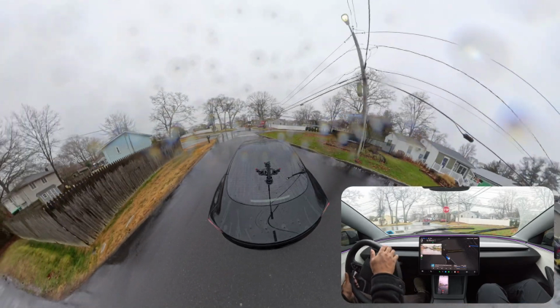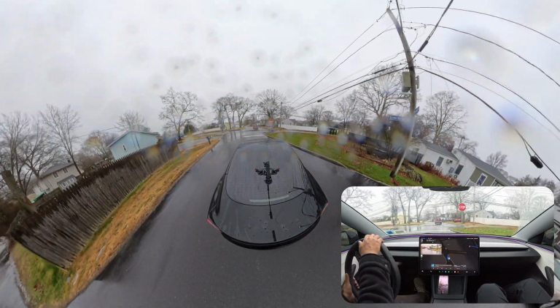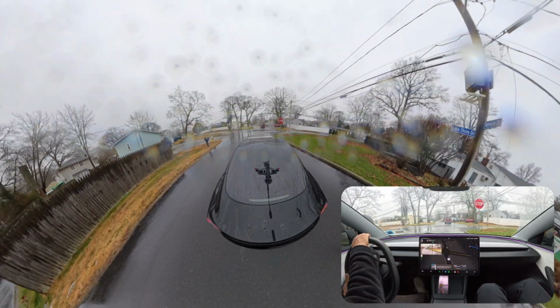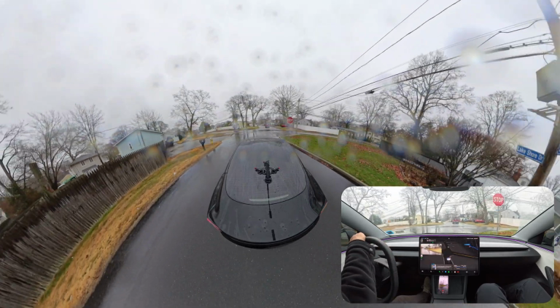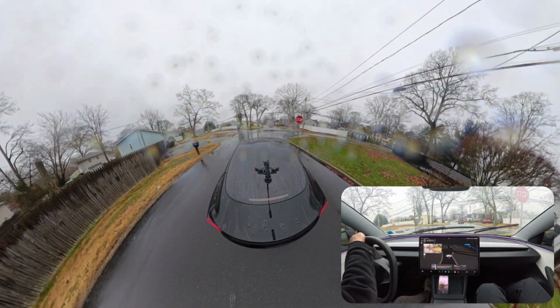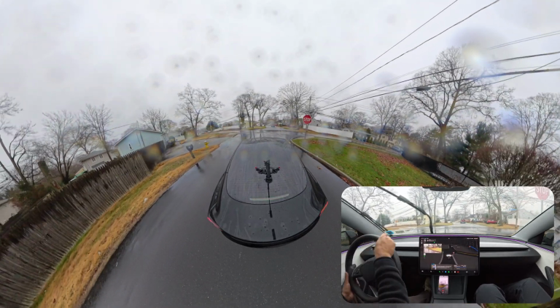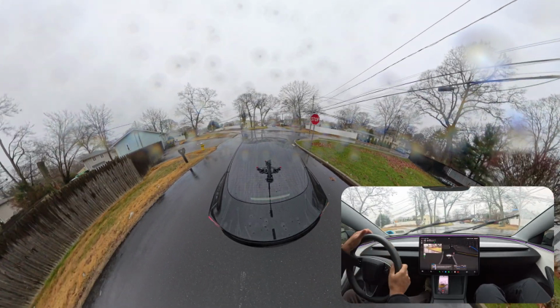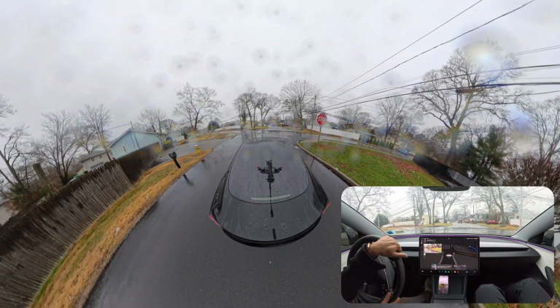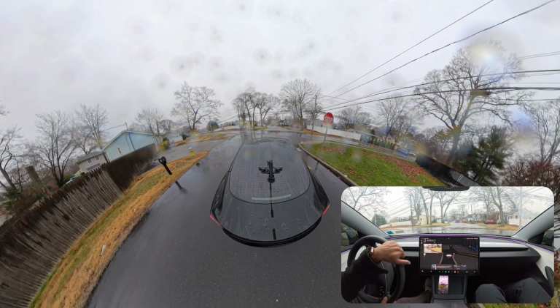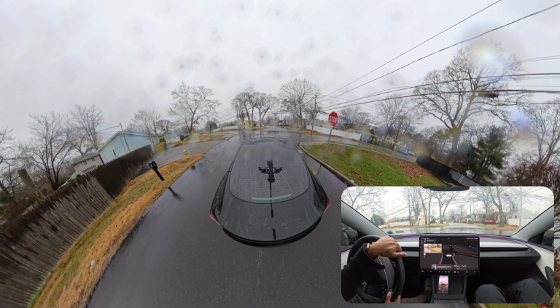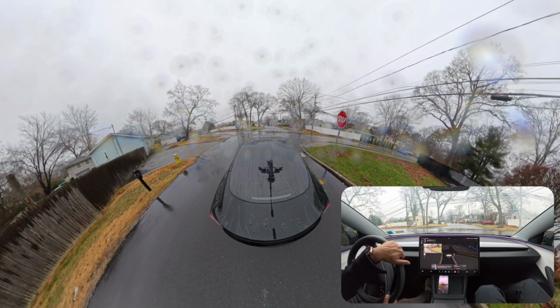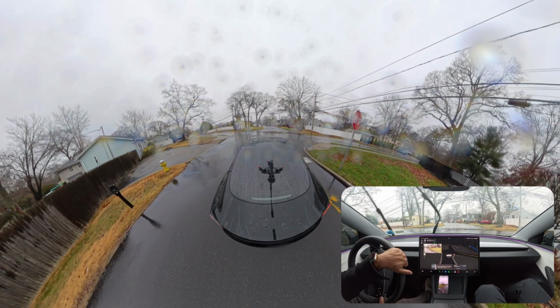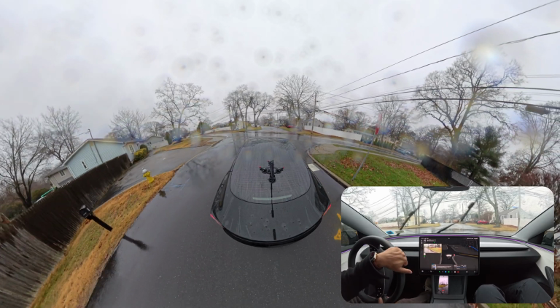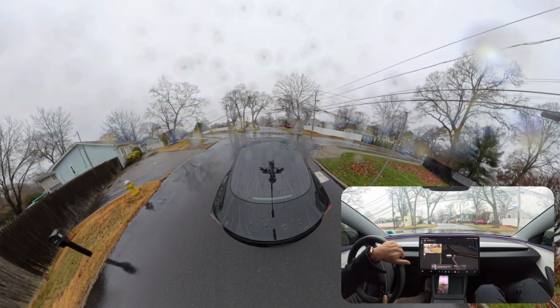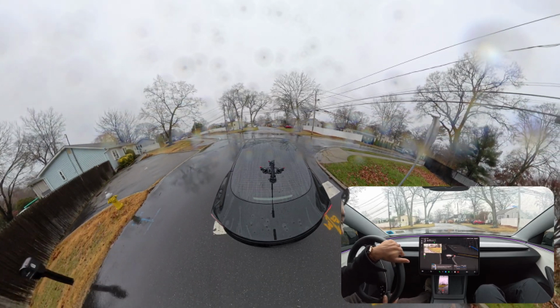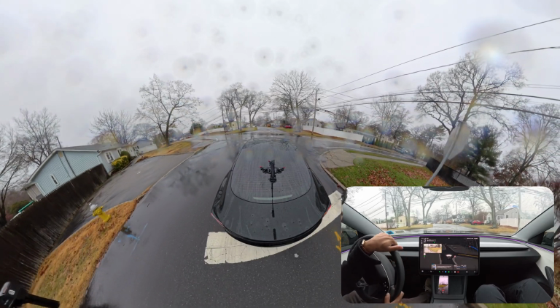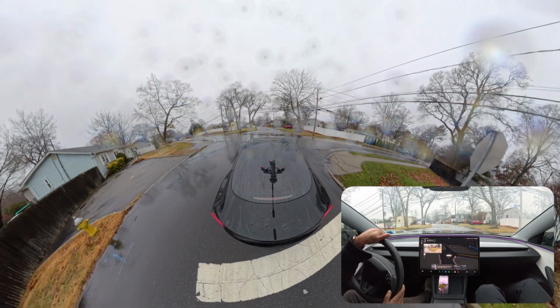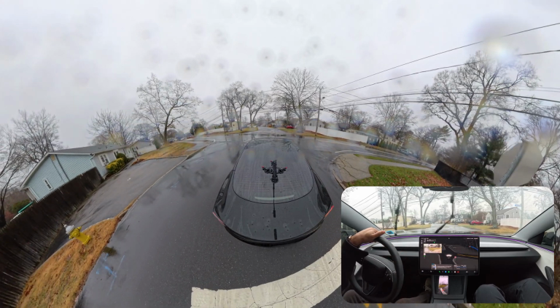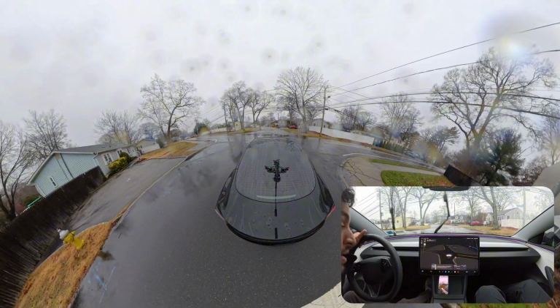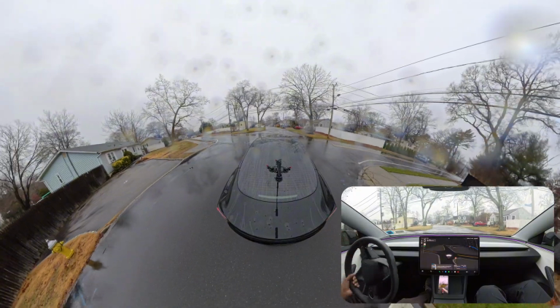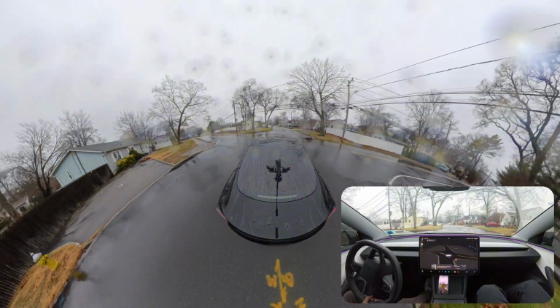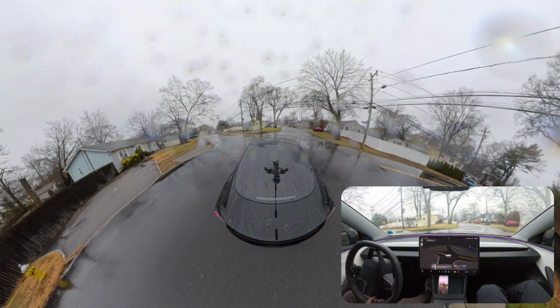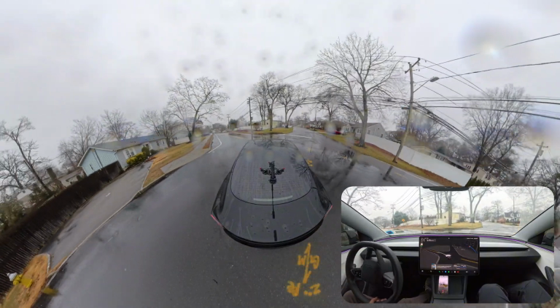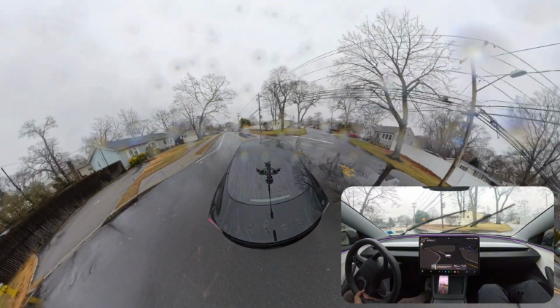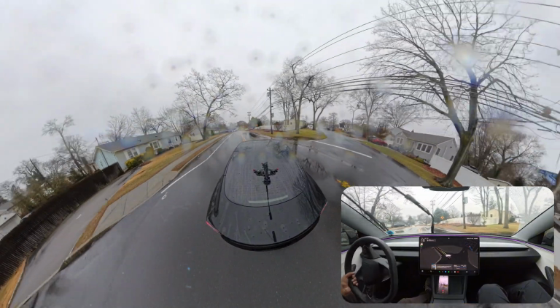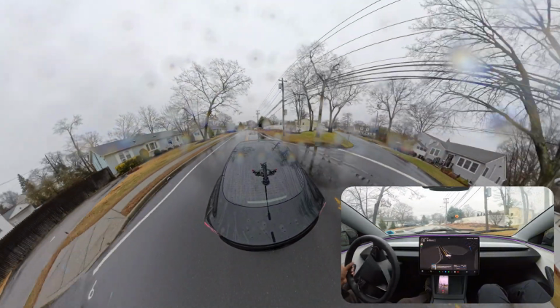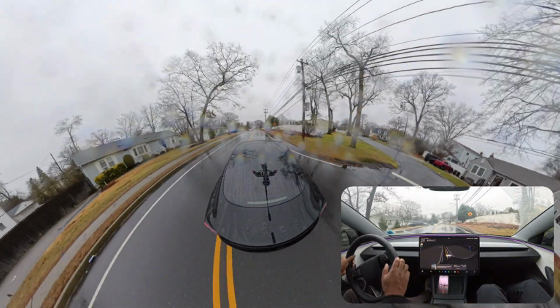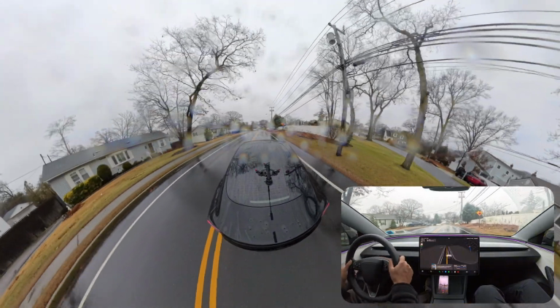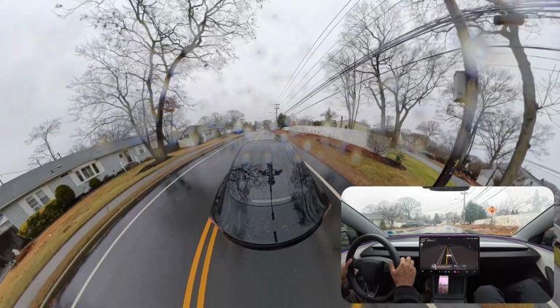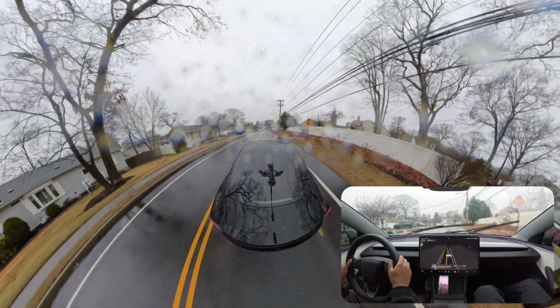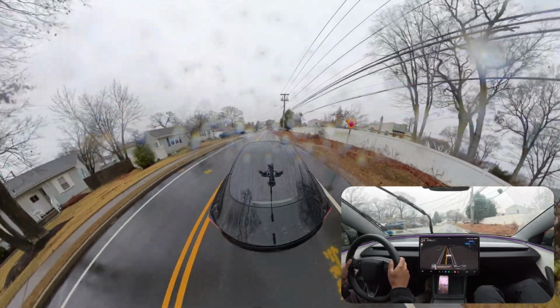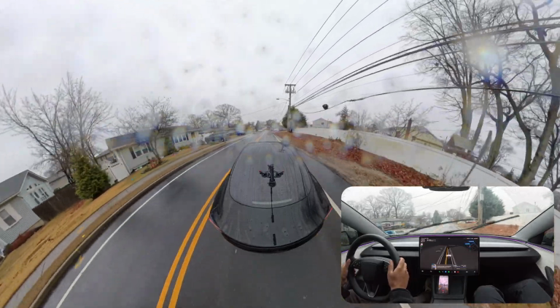I'm very thankful to my cousin — he came all the way from Queens to Long Island just to give me access to his car so I can make this video. Thanks to Taj for really helping me. He said anytime I need the car I can have it — thank you so much.